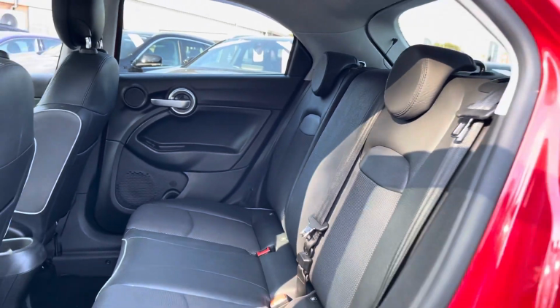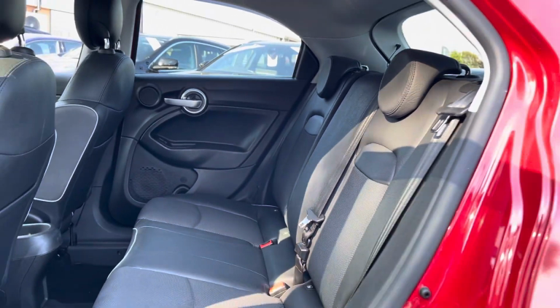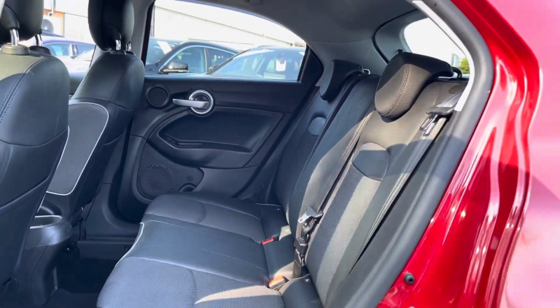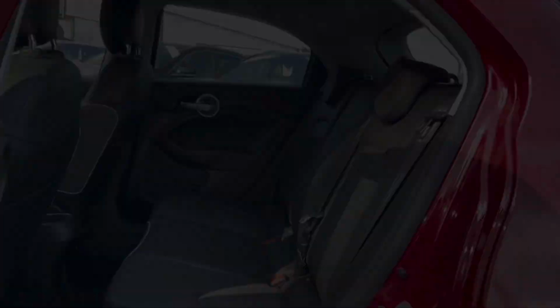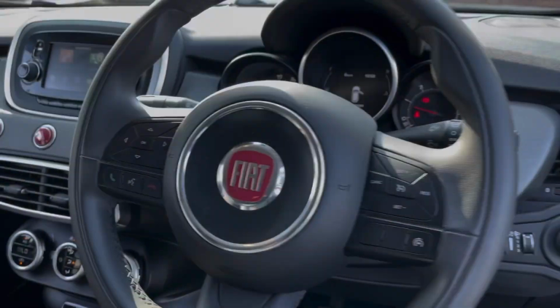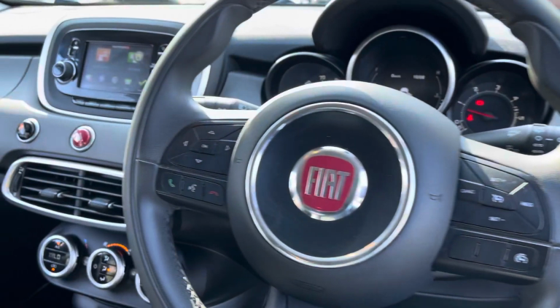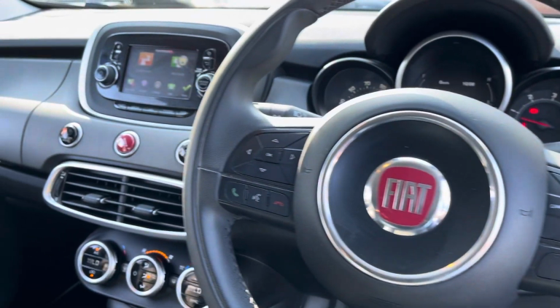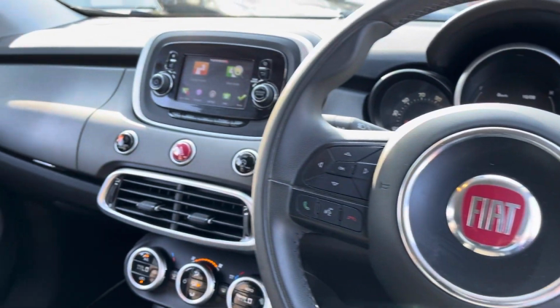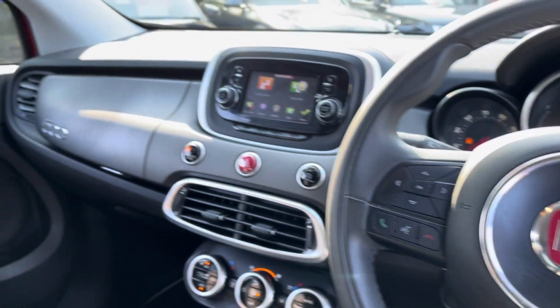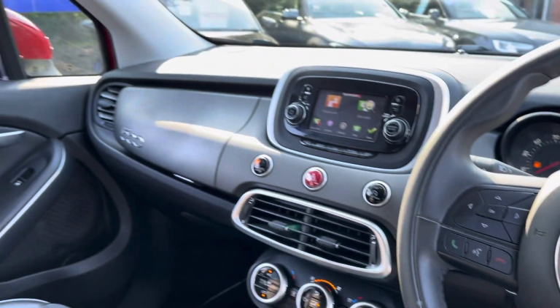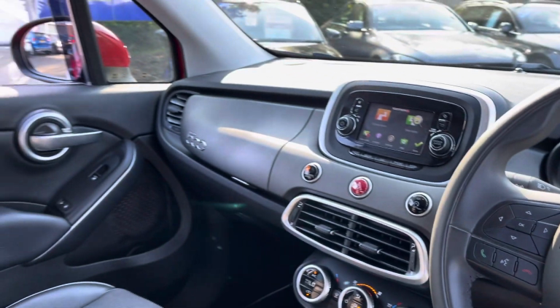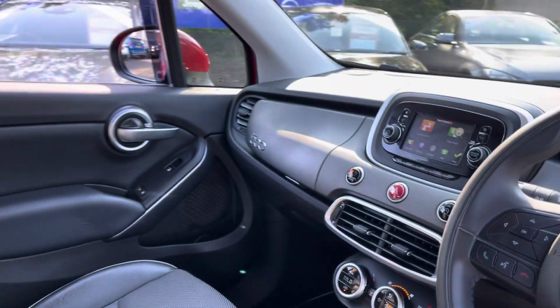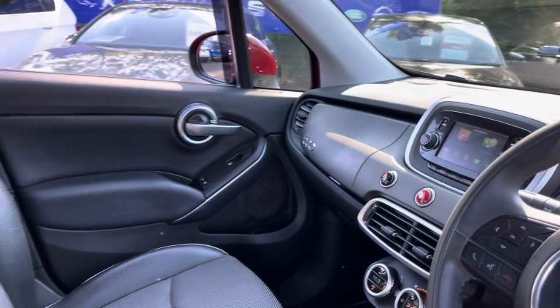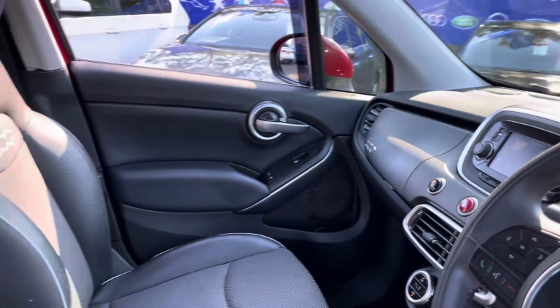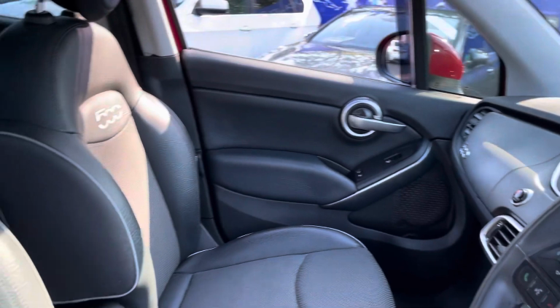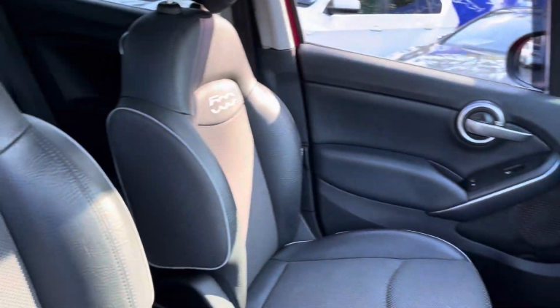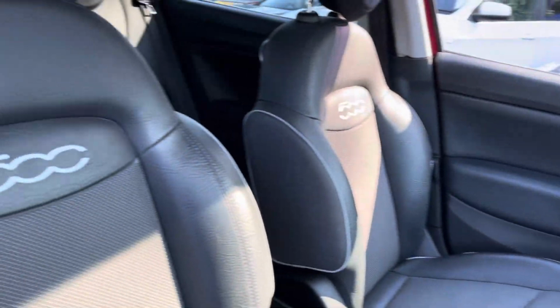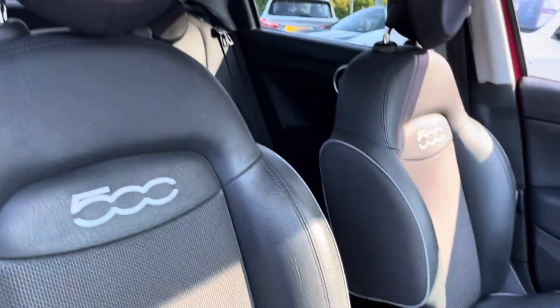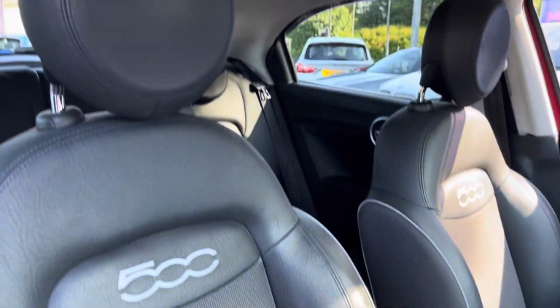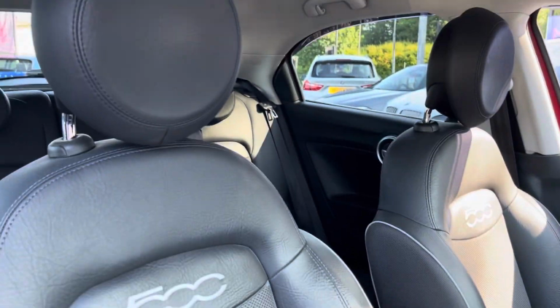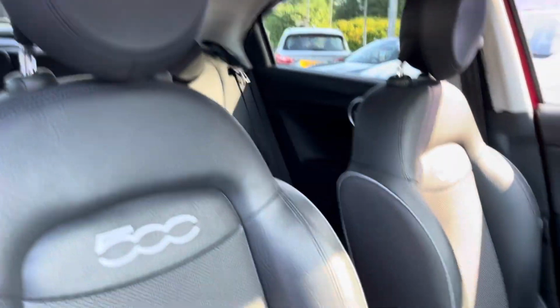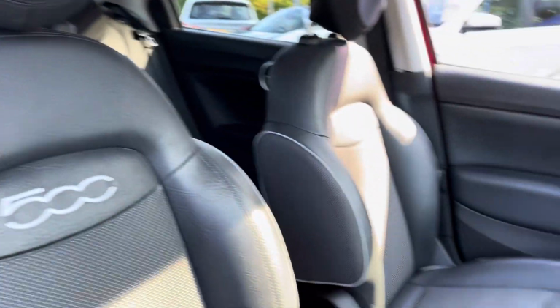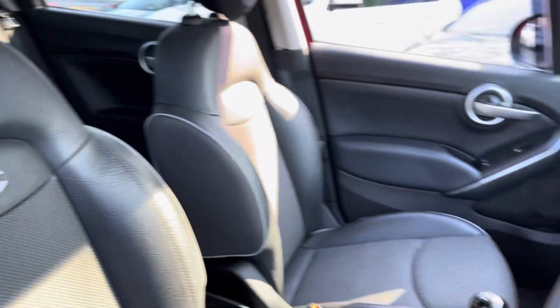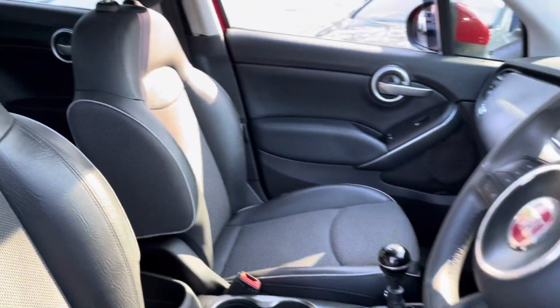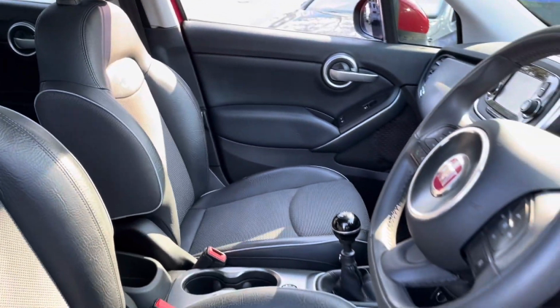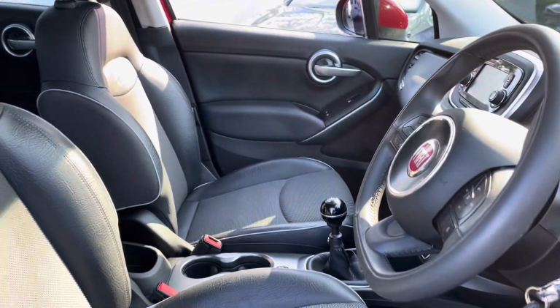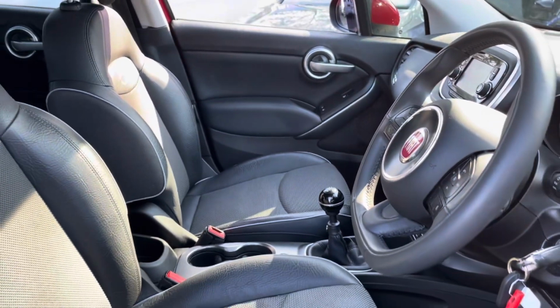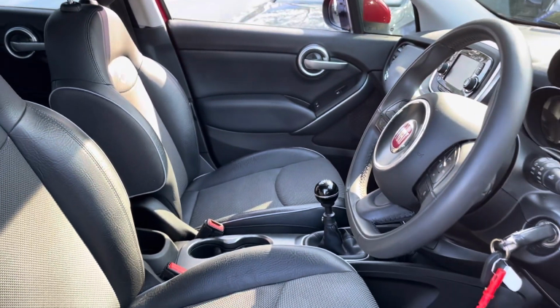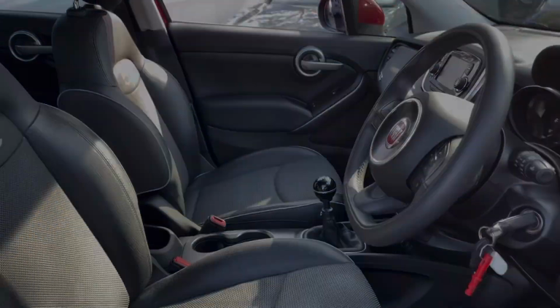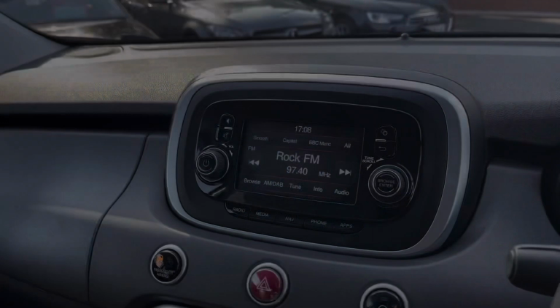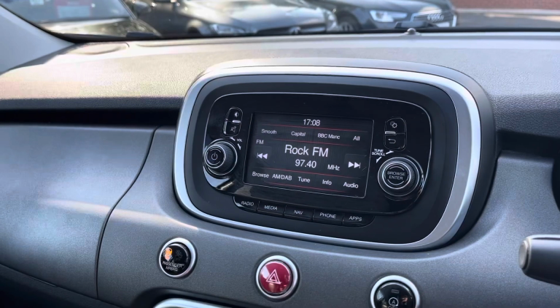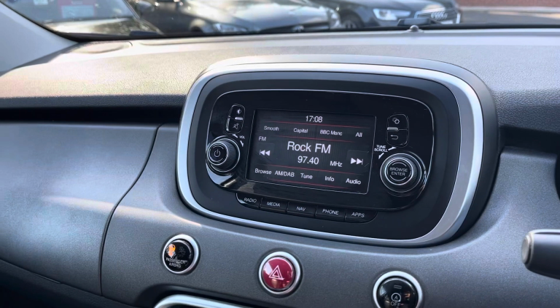Moving into the front, you do have your full leather multifunction steering wheel as well as your half leather, half cloth posture finished front seats. These are extremely comfortable and you can set that perfect drive position with your lumbar support just below.